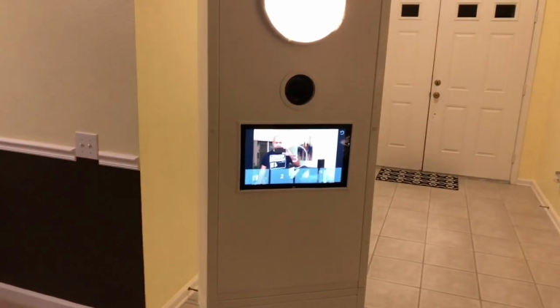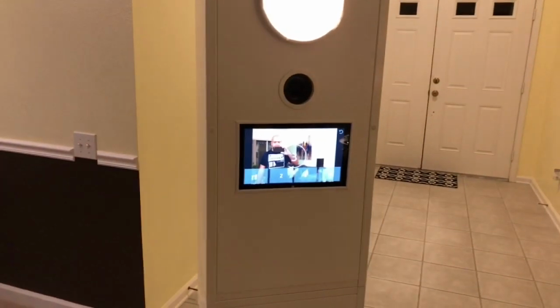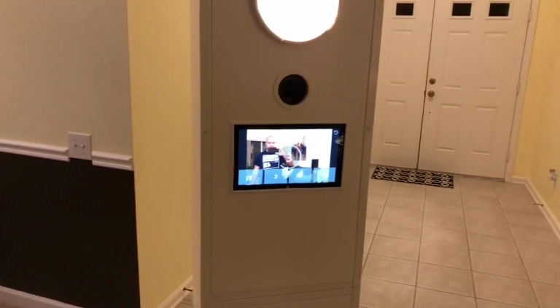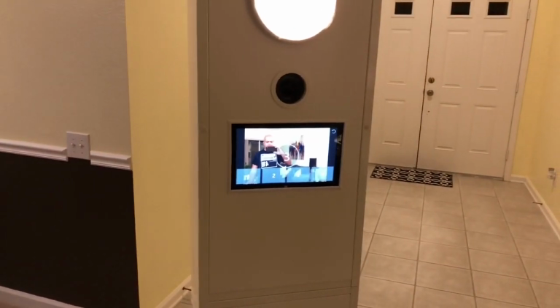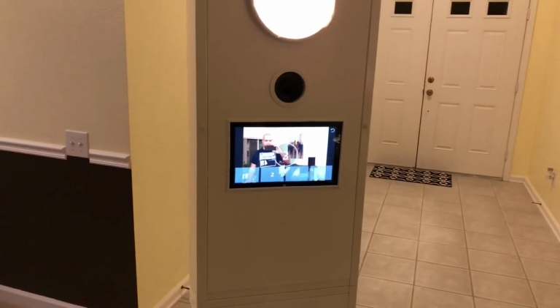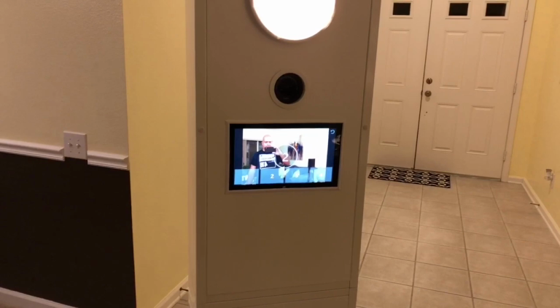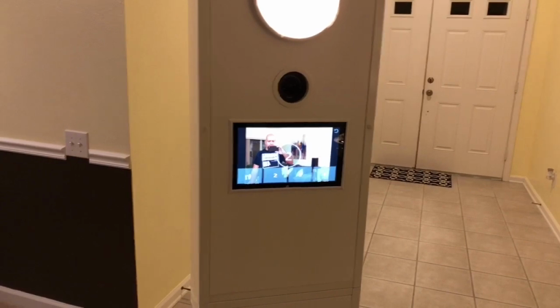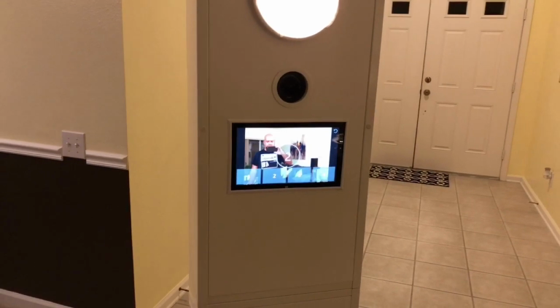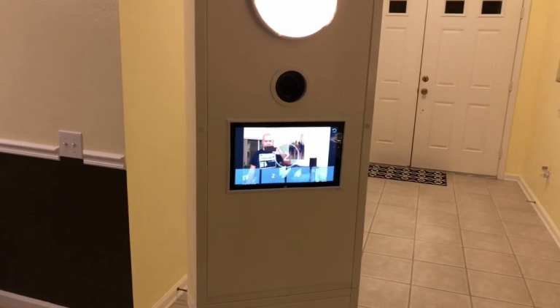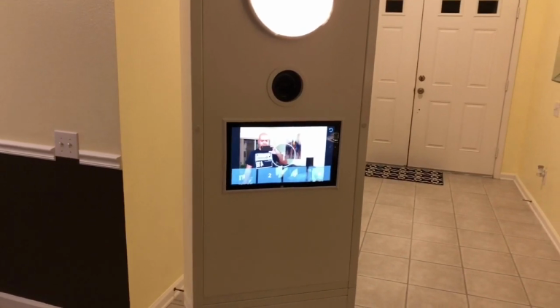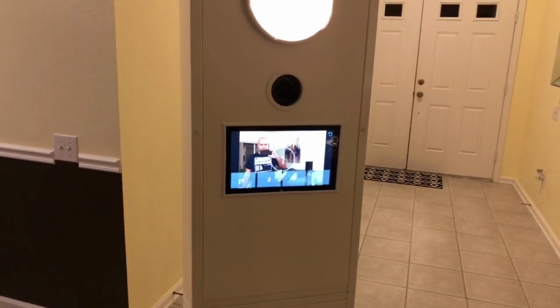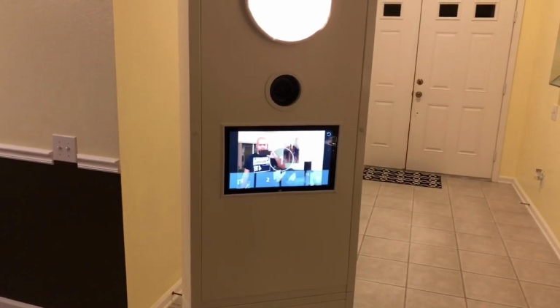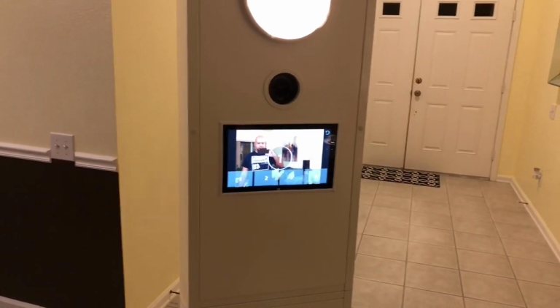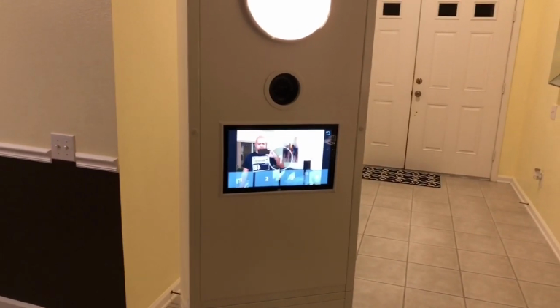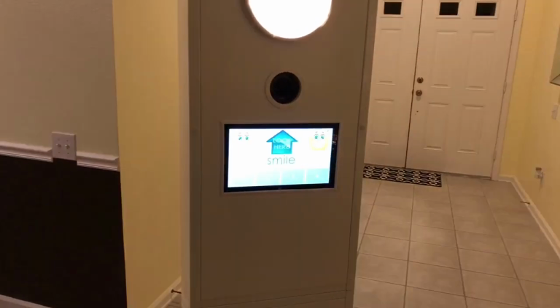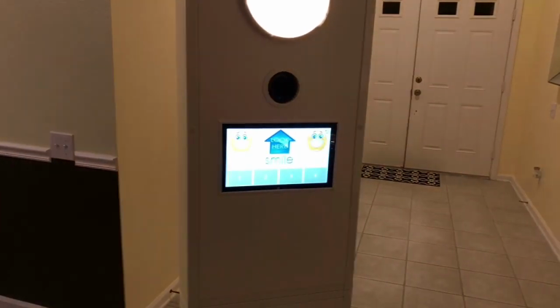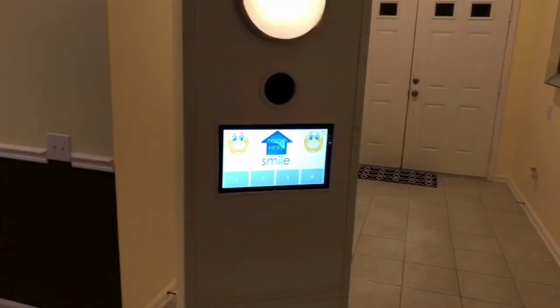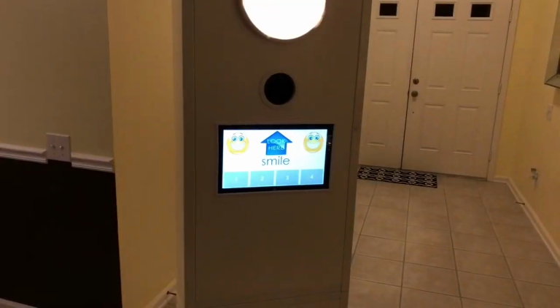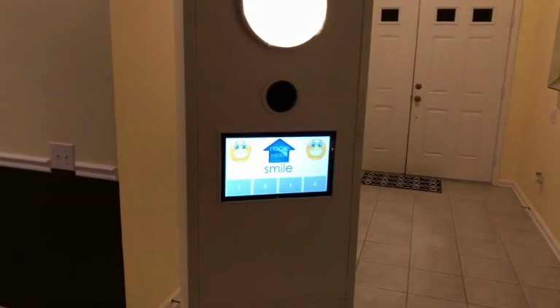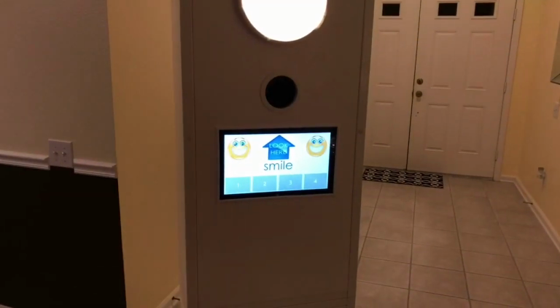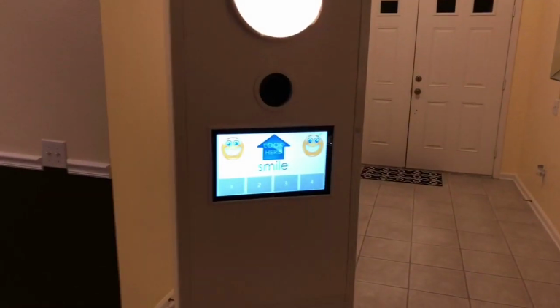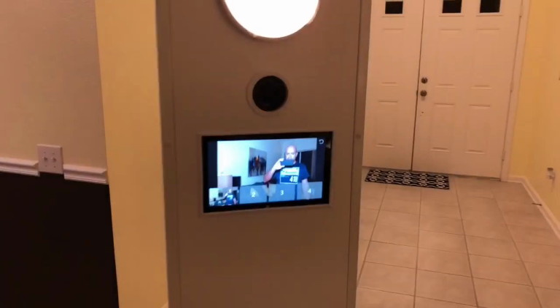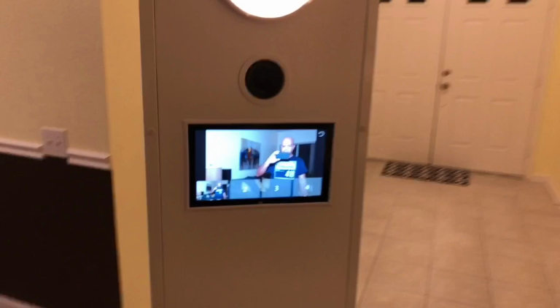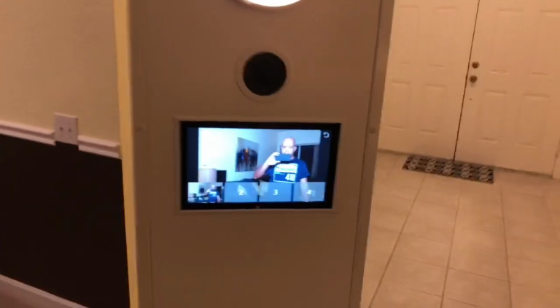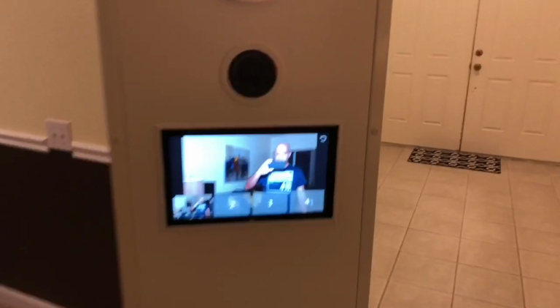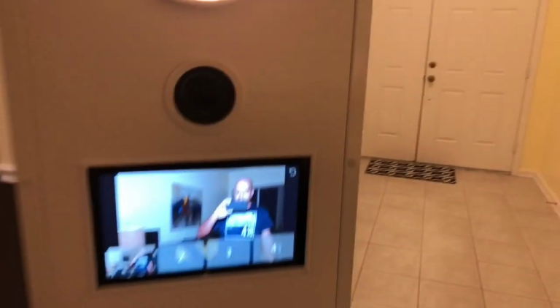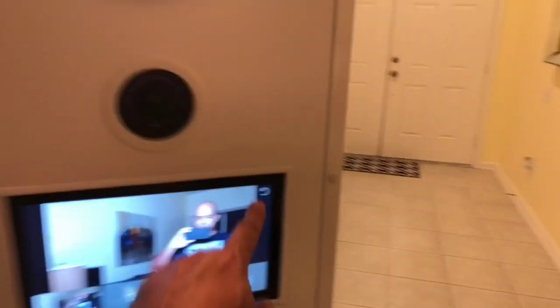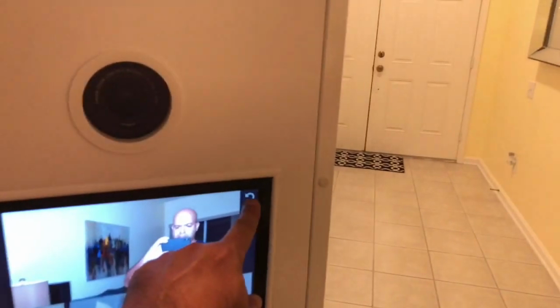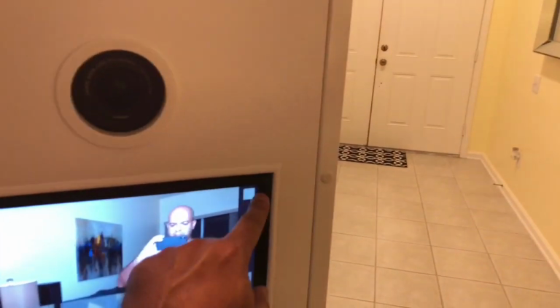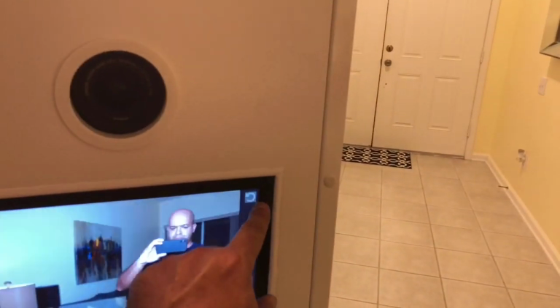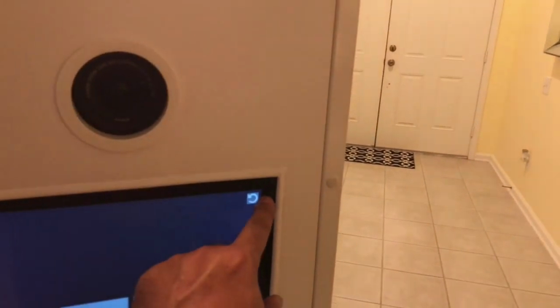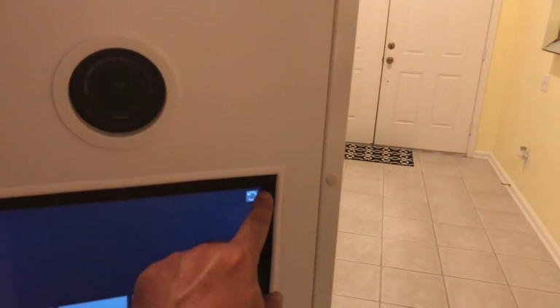For not a lot of money — just $35 for each of these cabinets — you can go ahead and create a shell or enclosure for a professional photo booth.